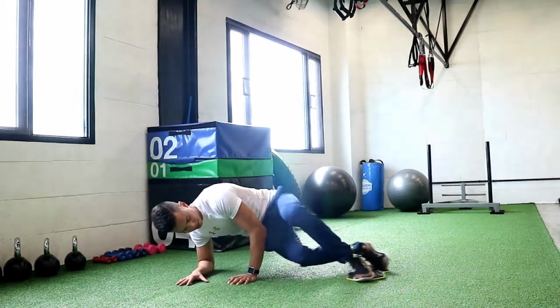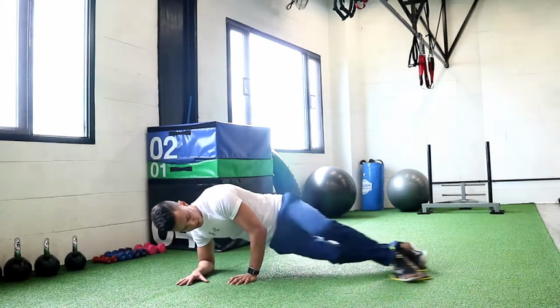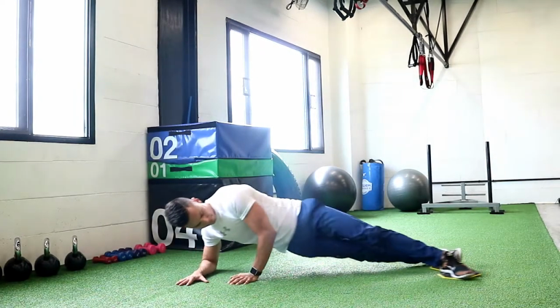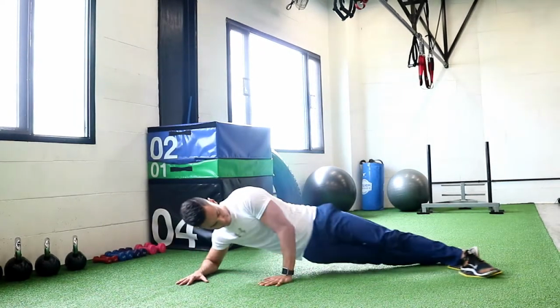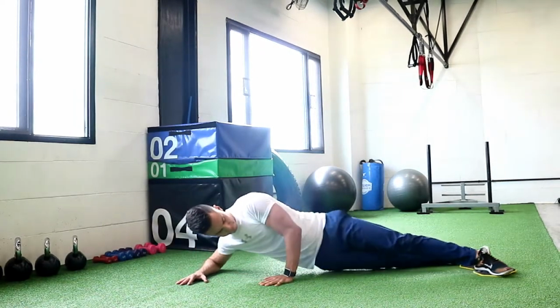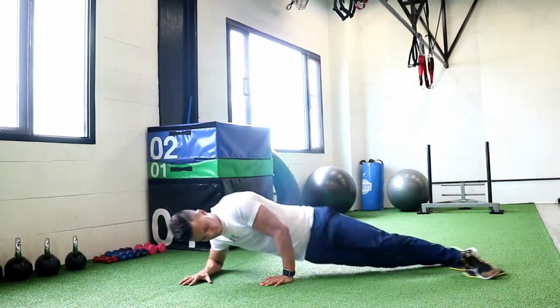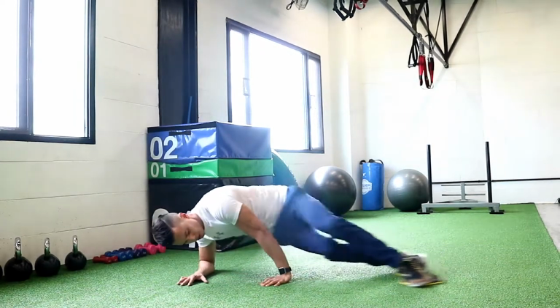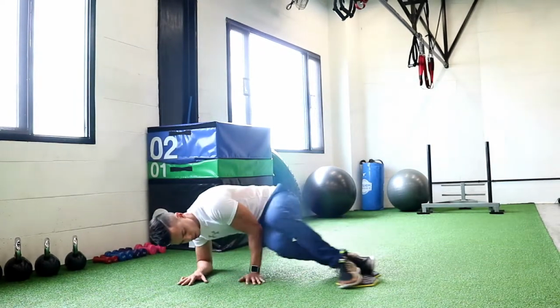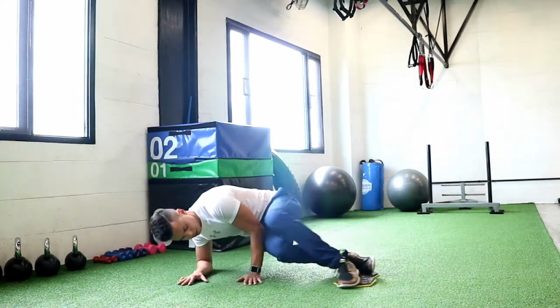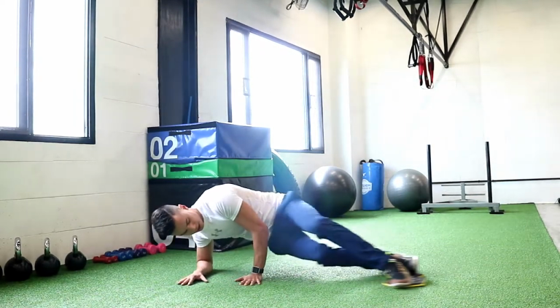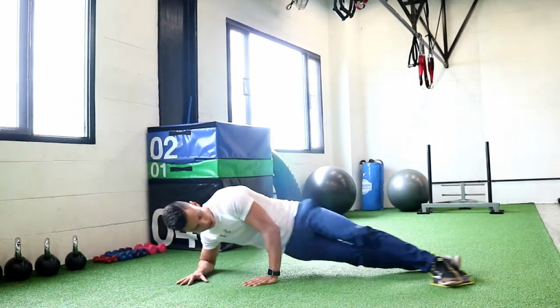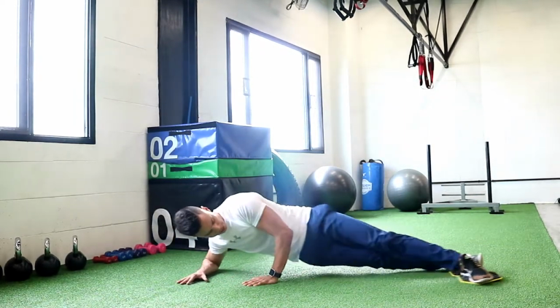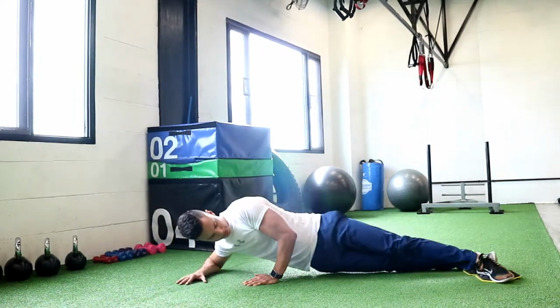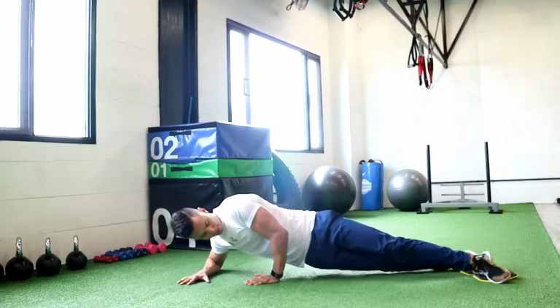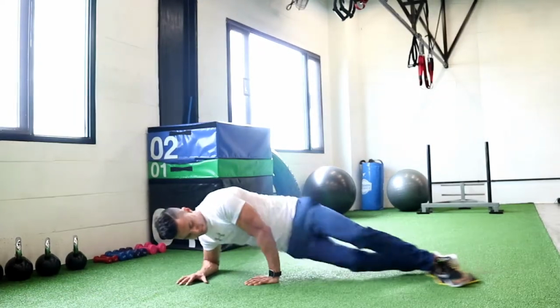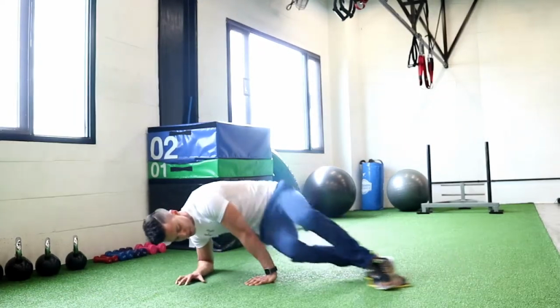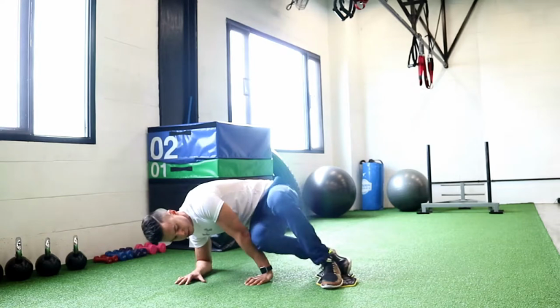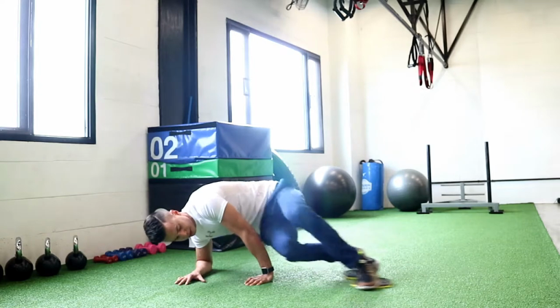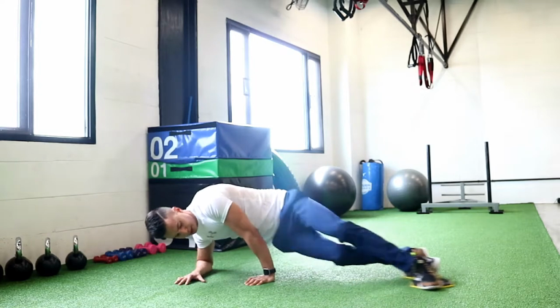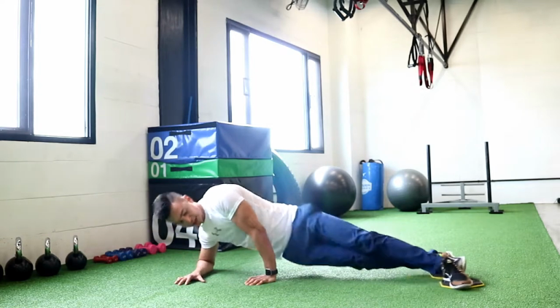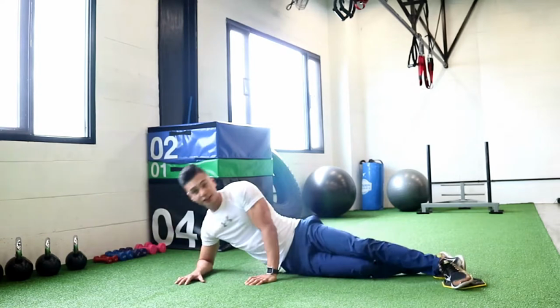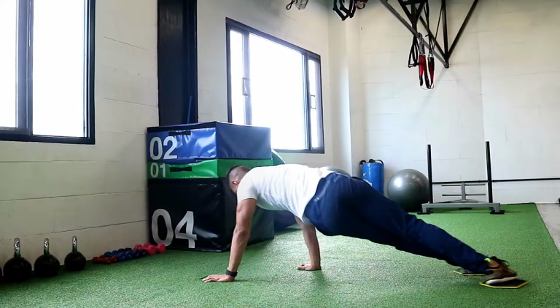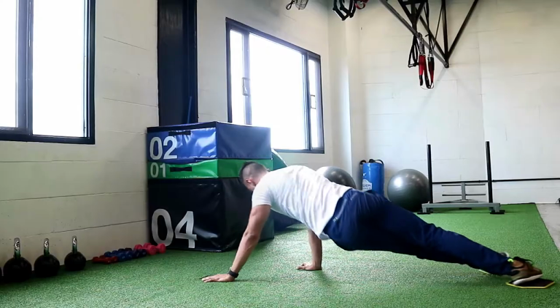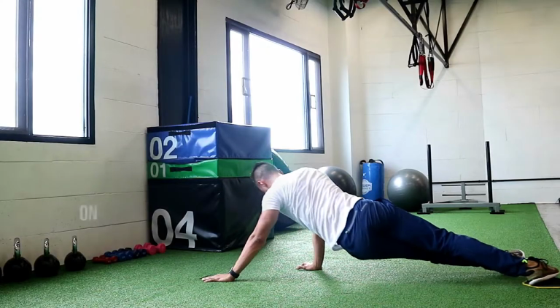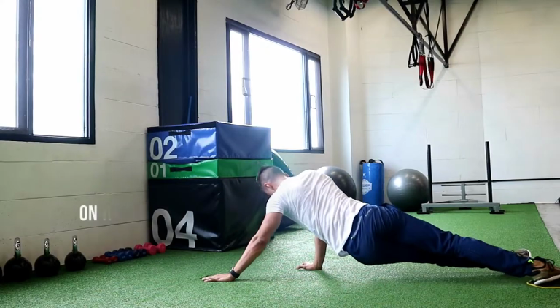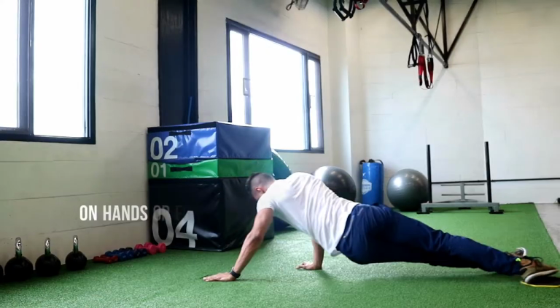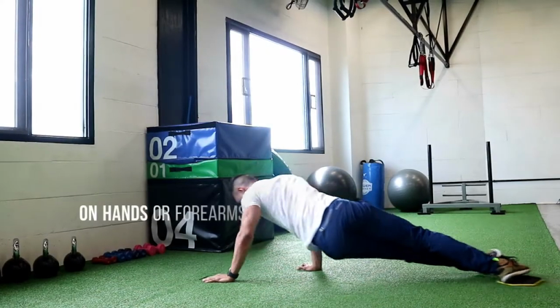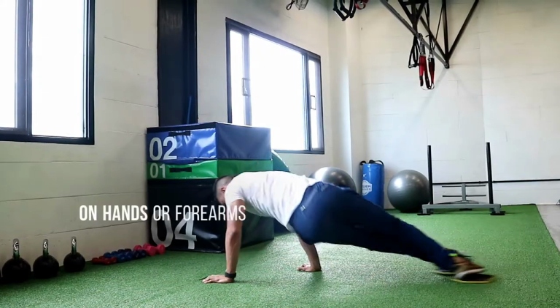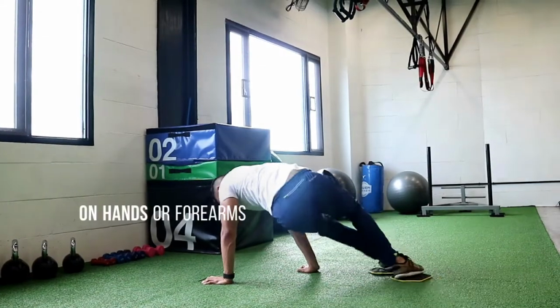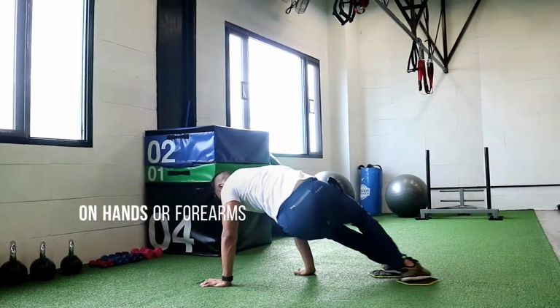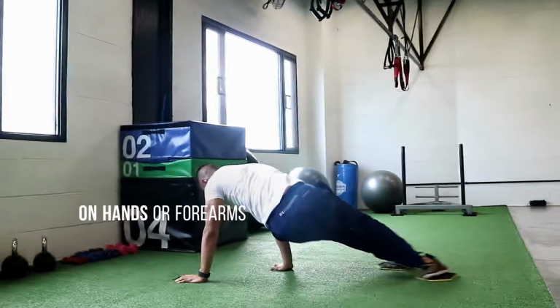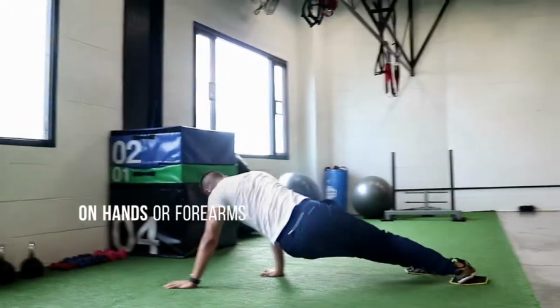Using the same mechanics, push yourself back as far as you can. As you pull in, bring your knees in as much as you can. This engages your core even more.